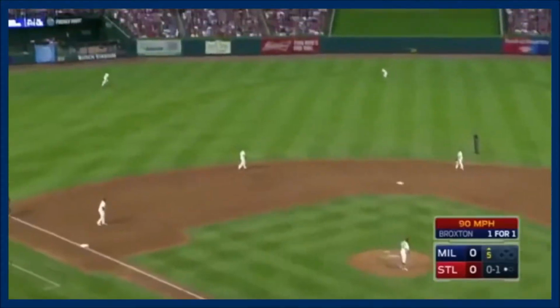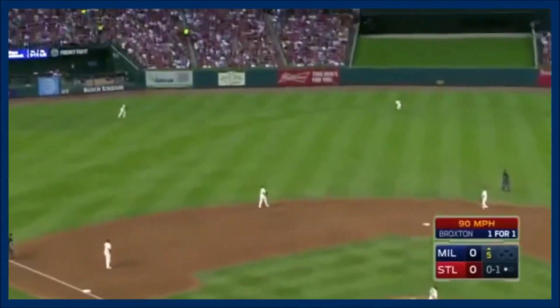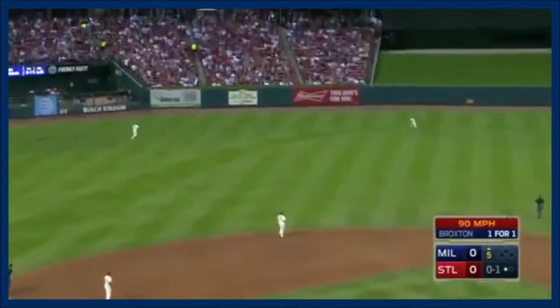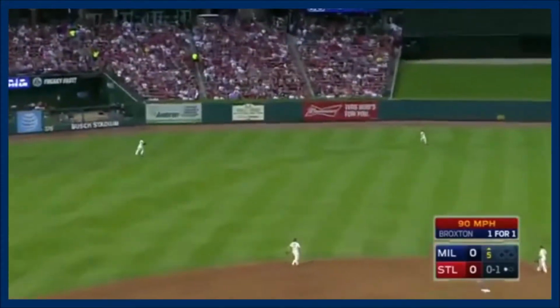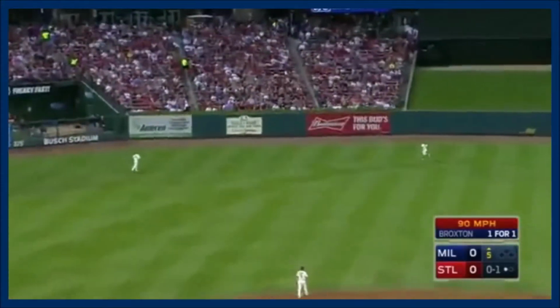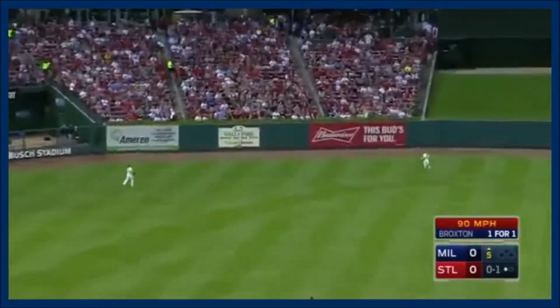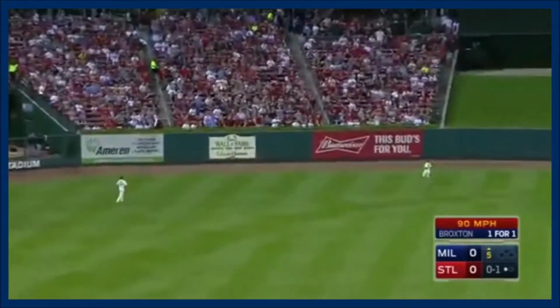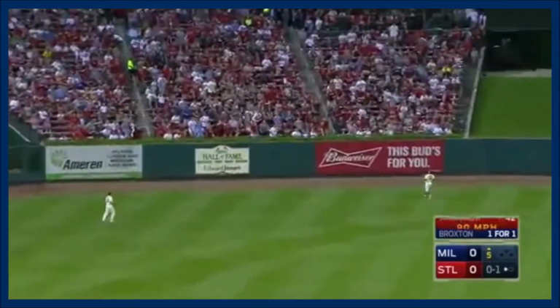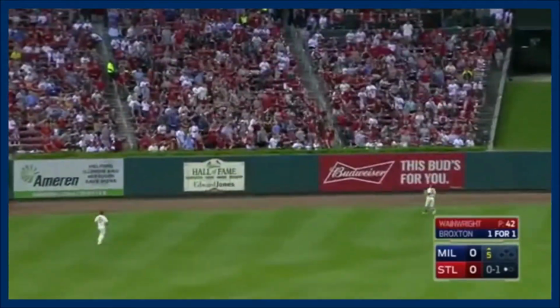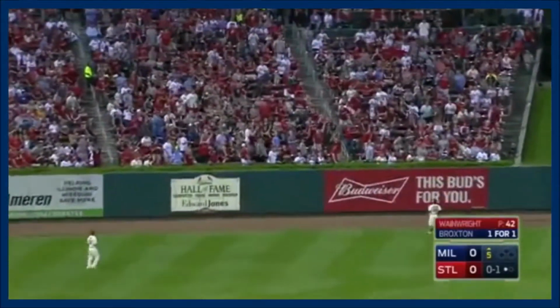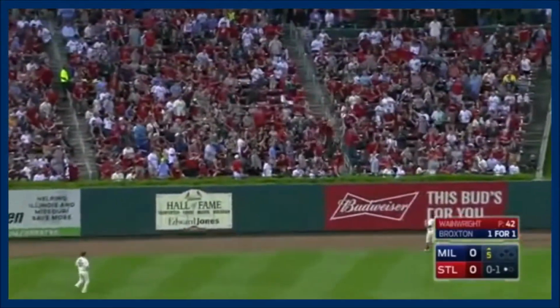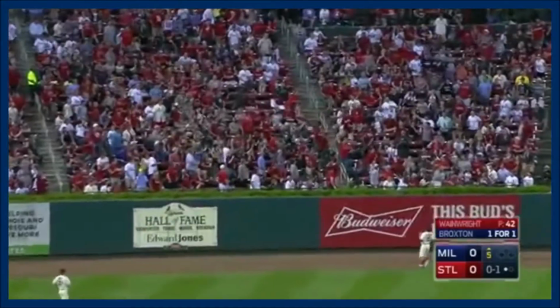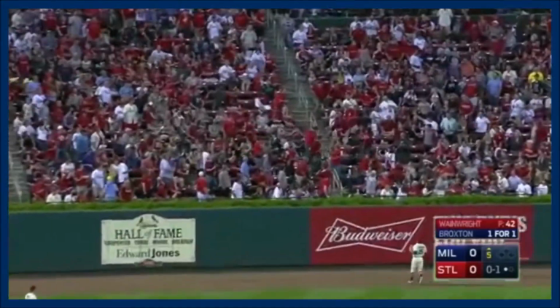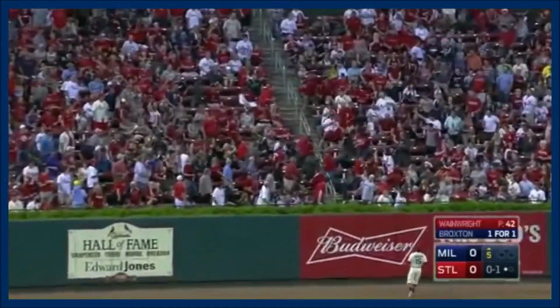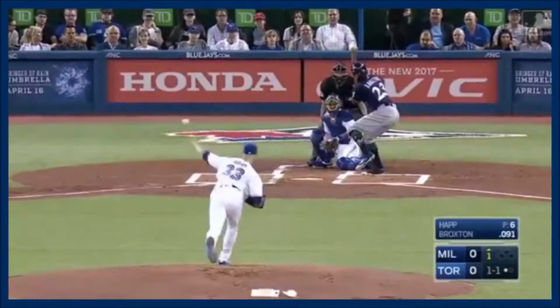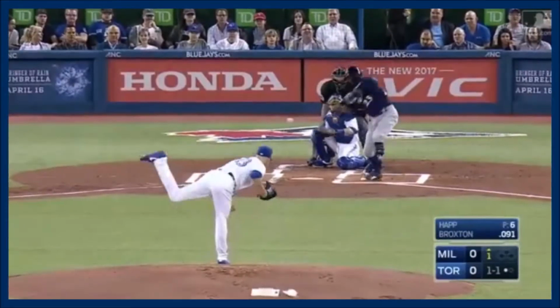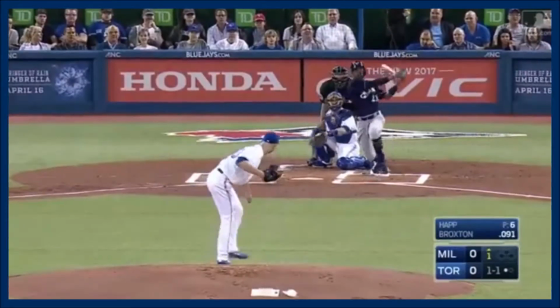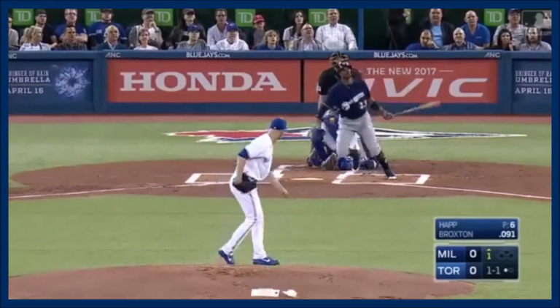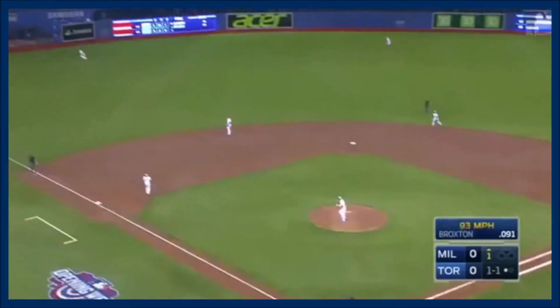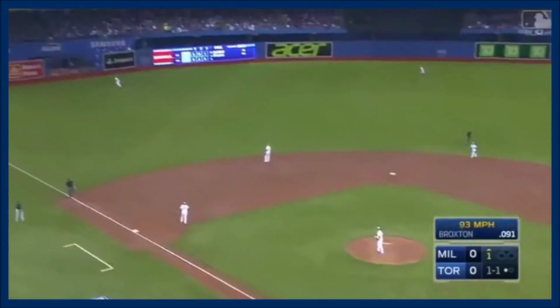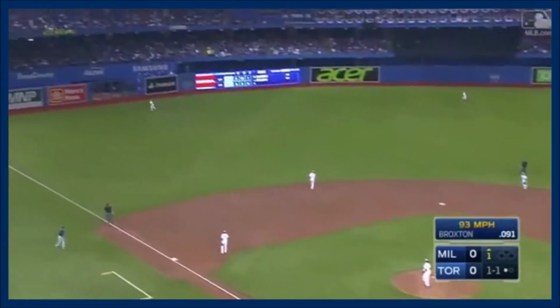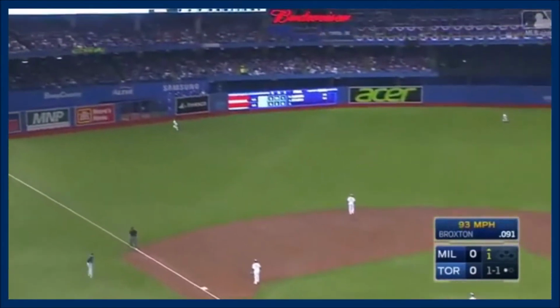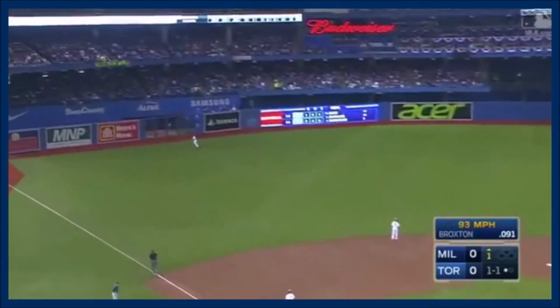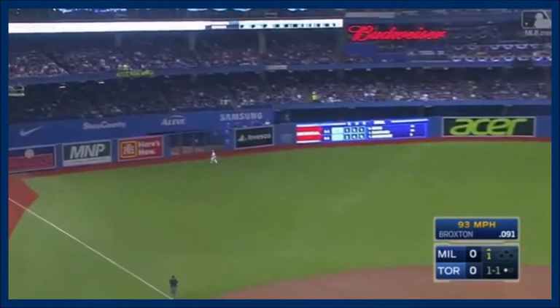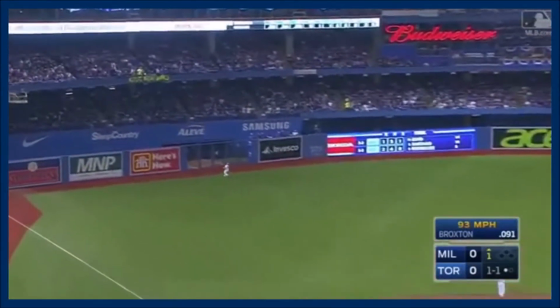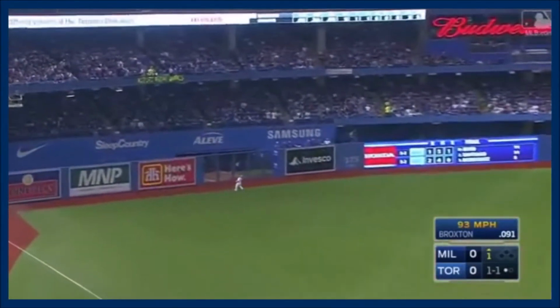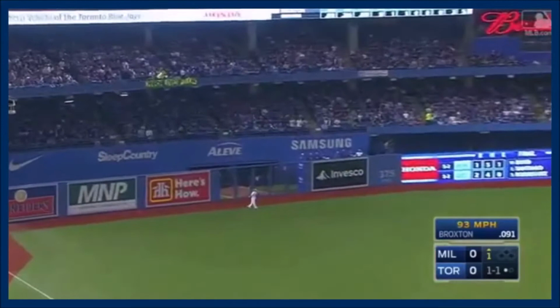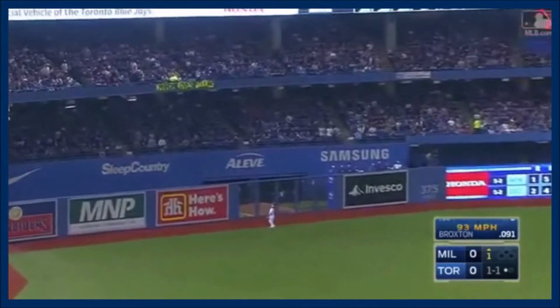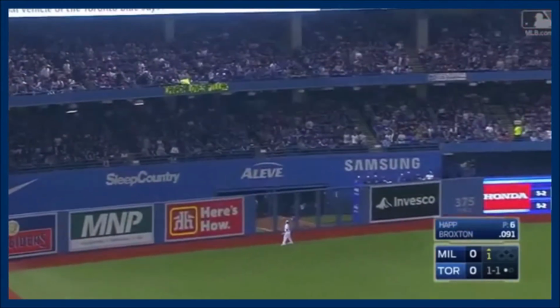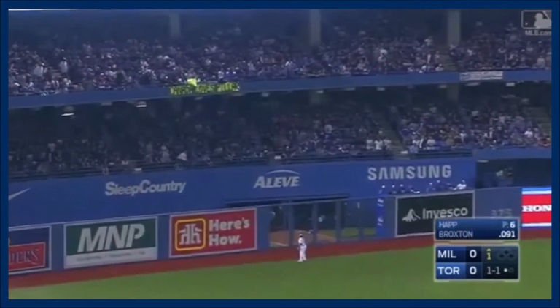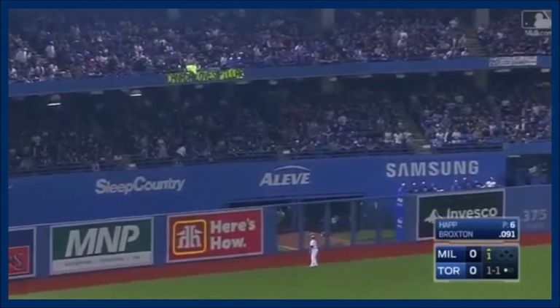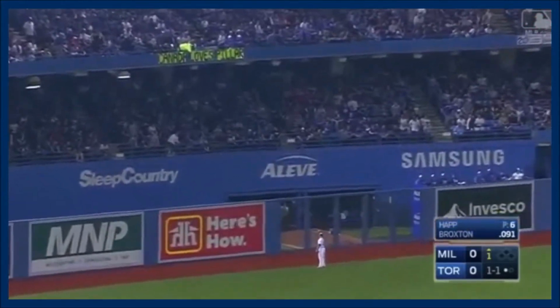That ball is hit in the air to left center. Well hit. Broxton watching this one go — and a home run. Broxton fly ball left field, deep to the wall, and long gone.